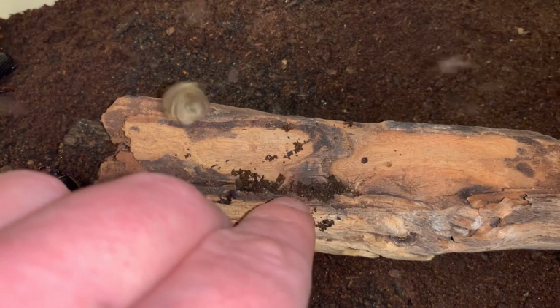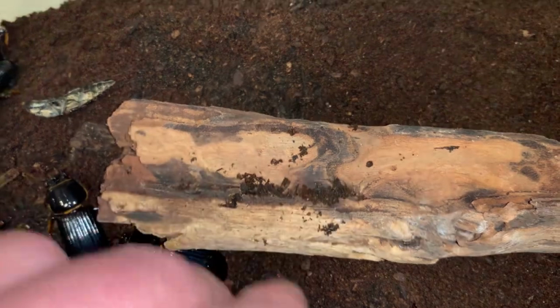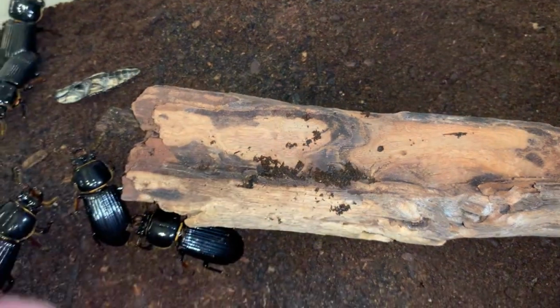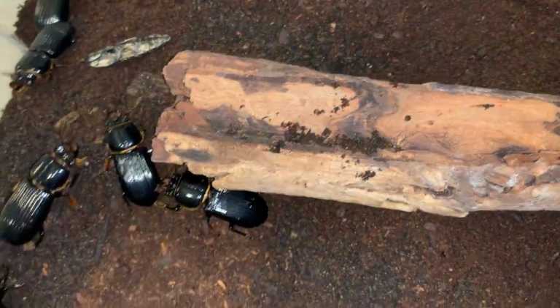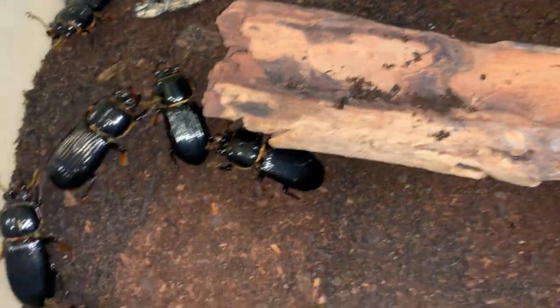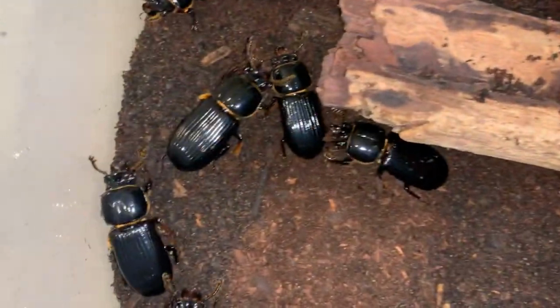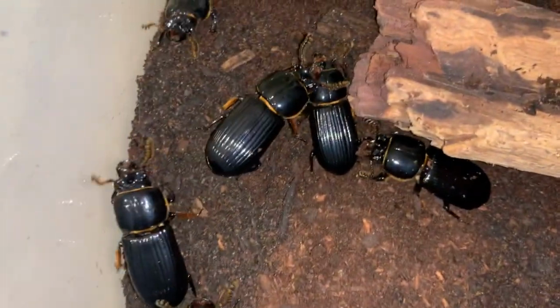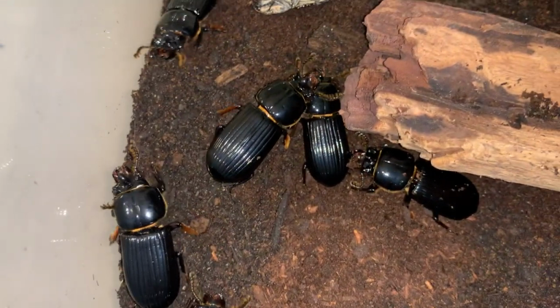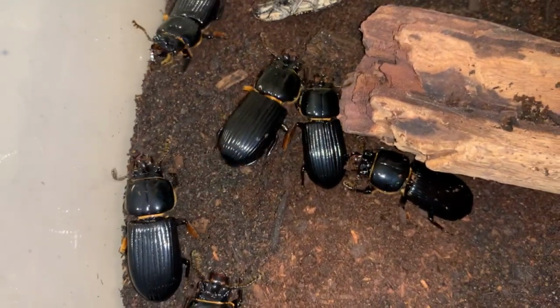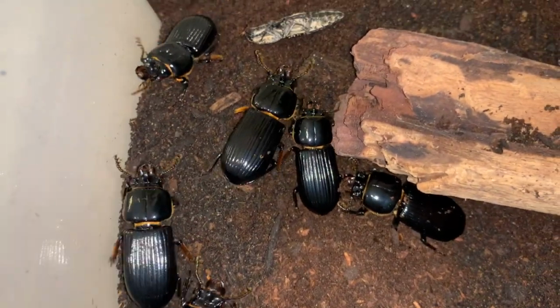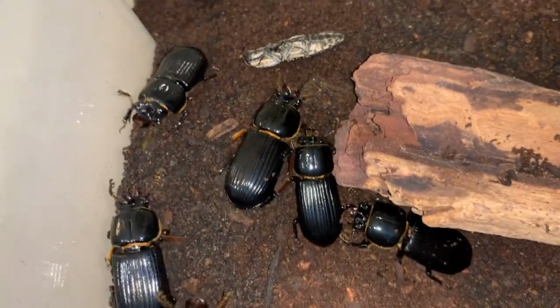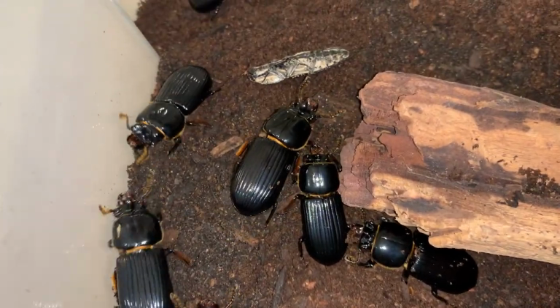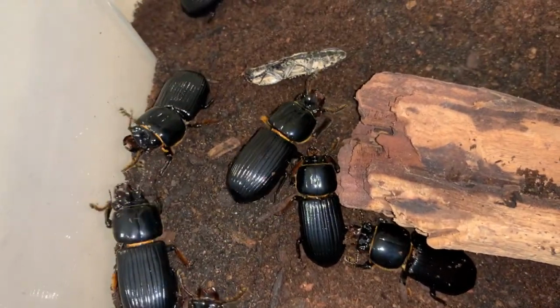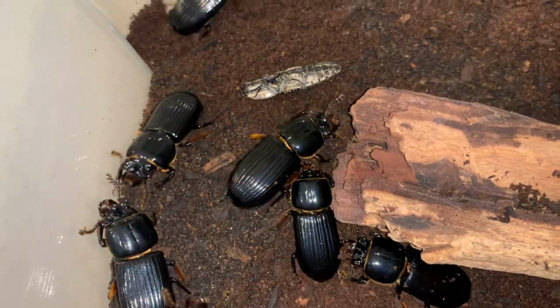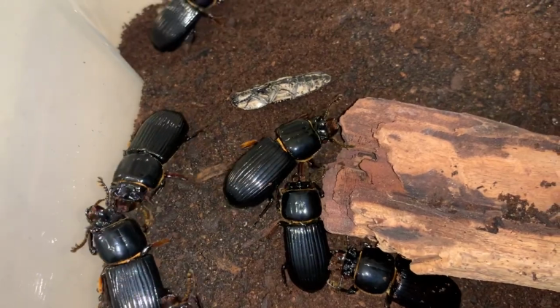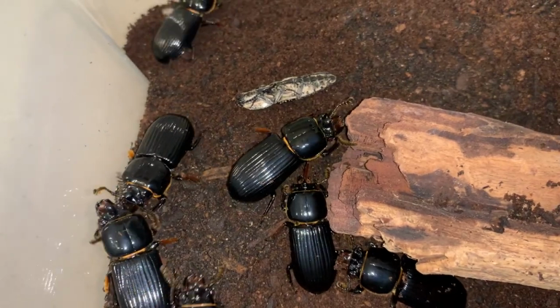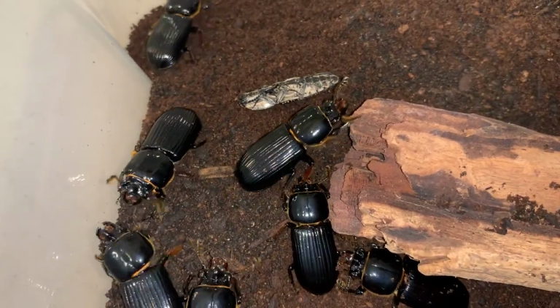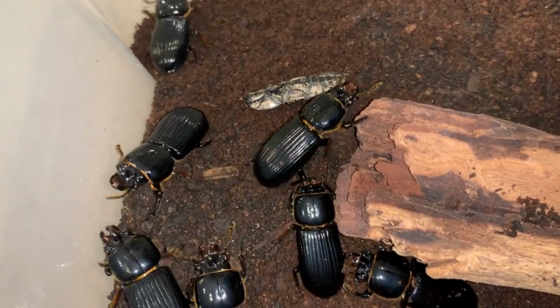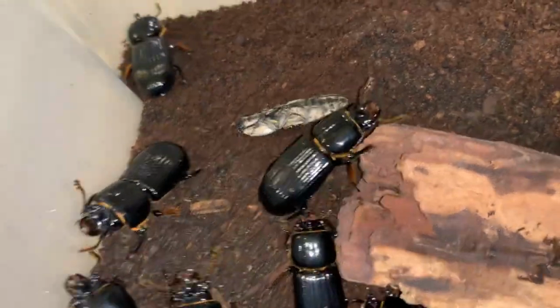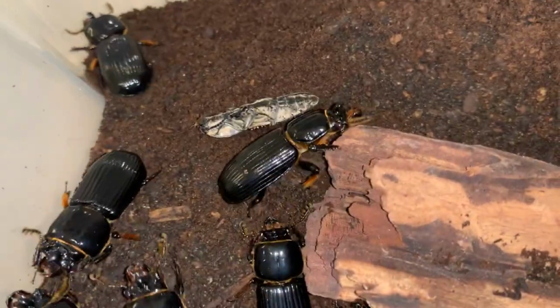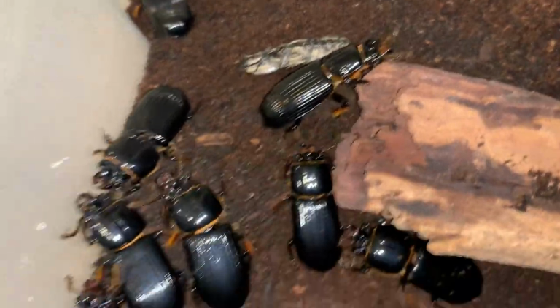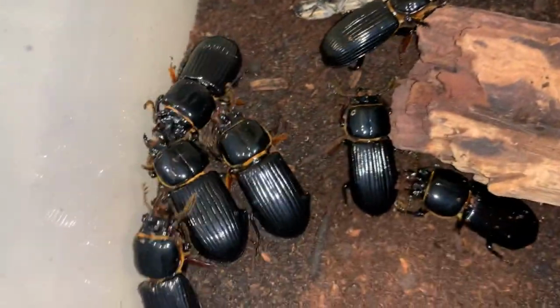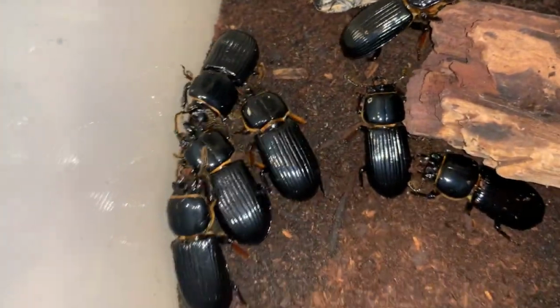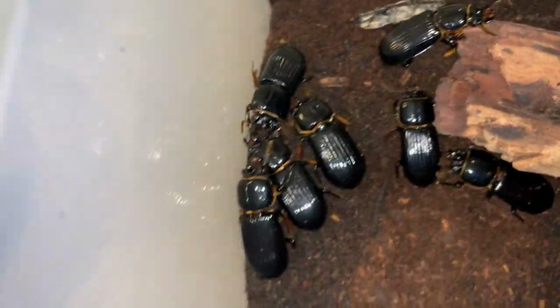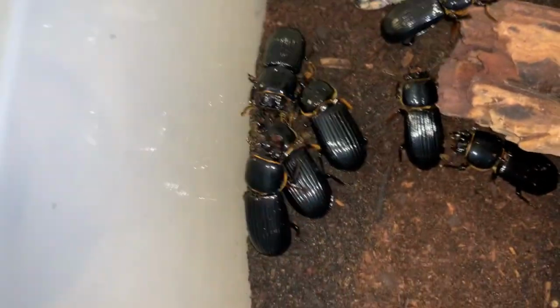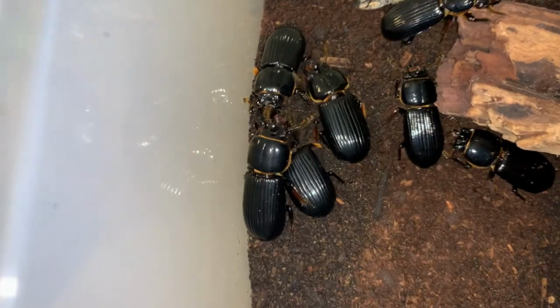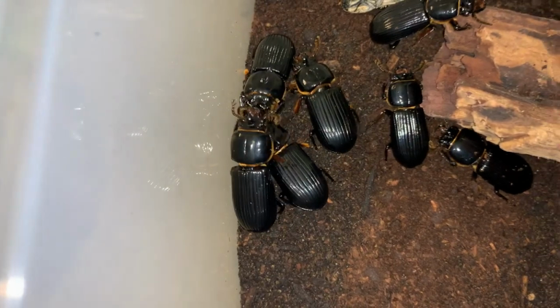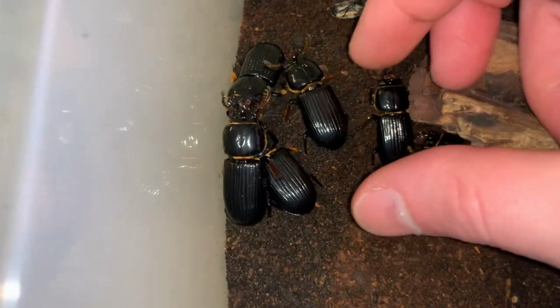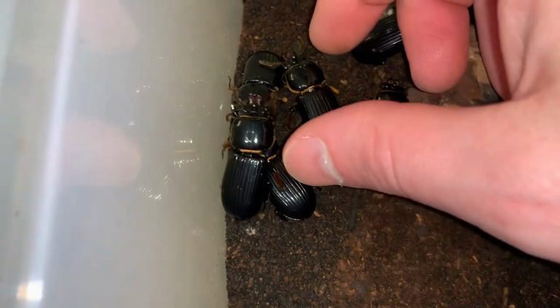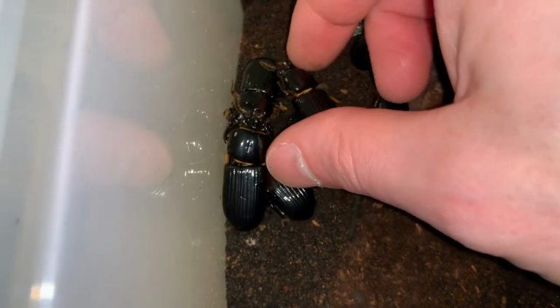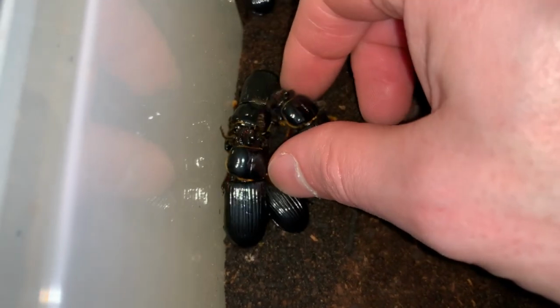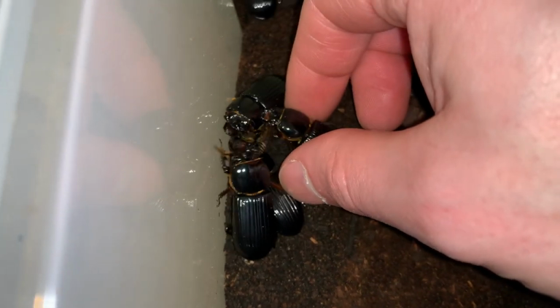Also in here I've got some Bess beetles, also called Betsybugs, sometimes called patent leather beetles. And perhaps if we're quiet, we can hear them making some sounds.